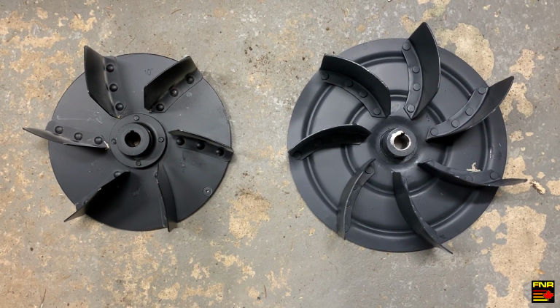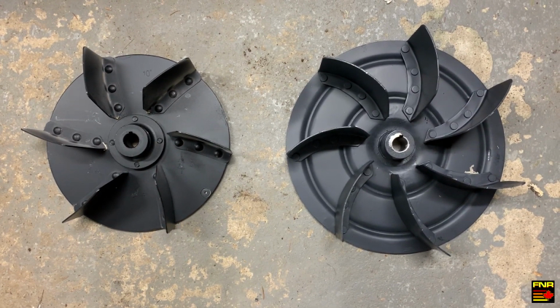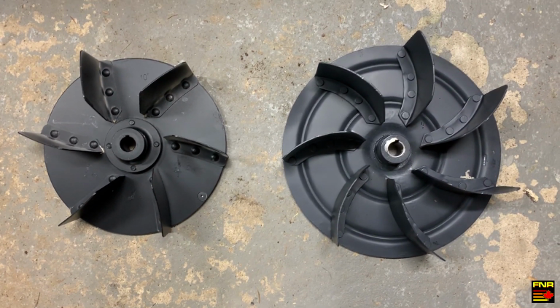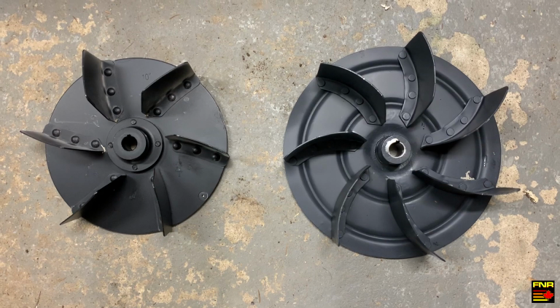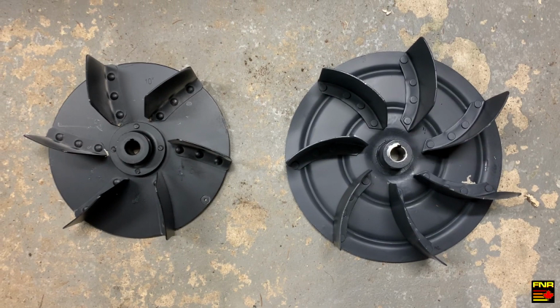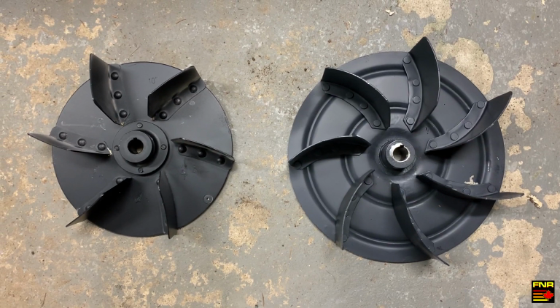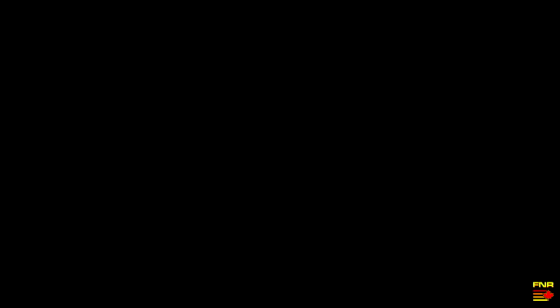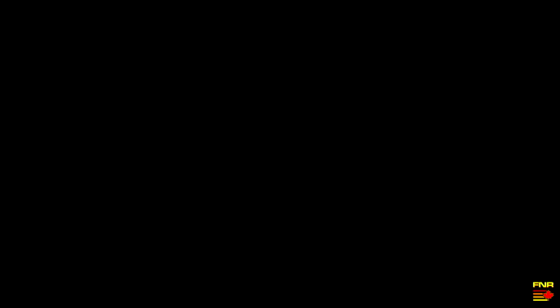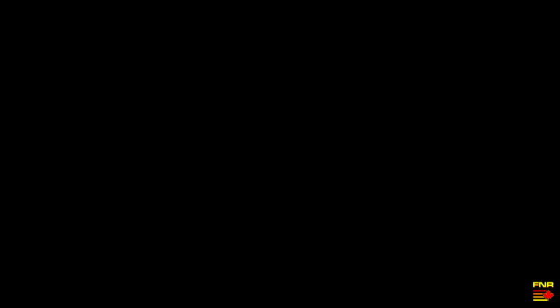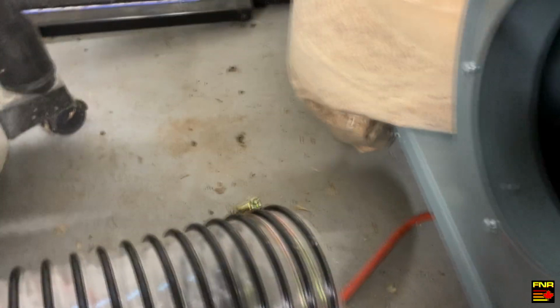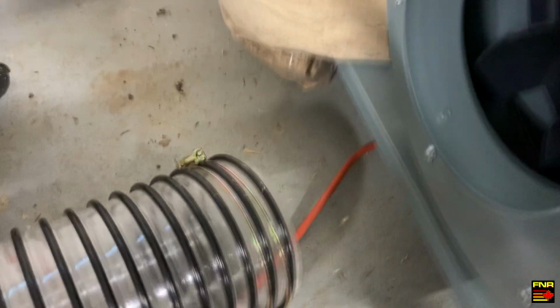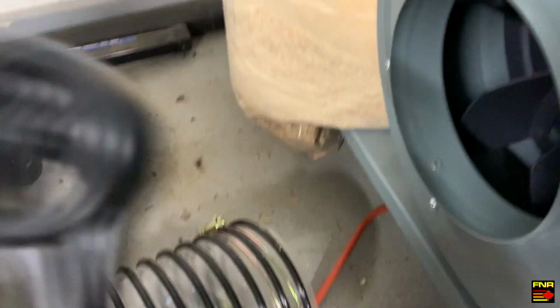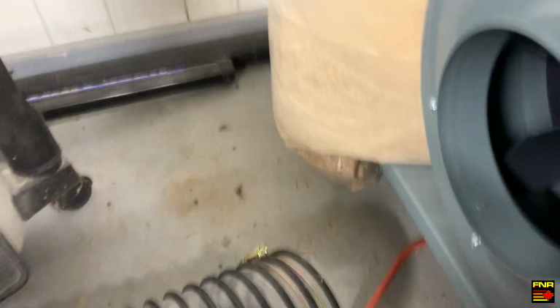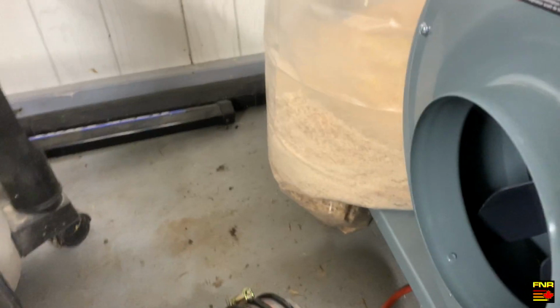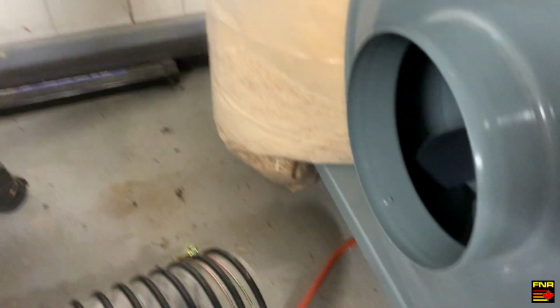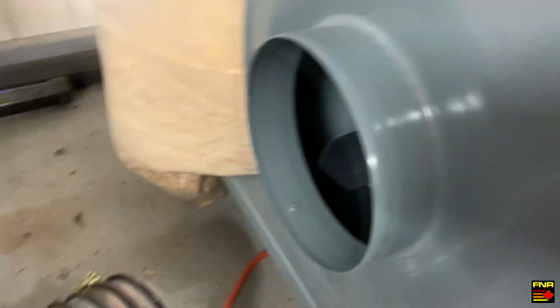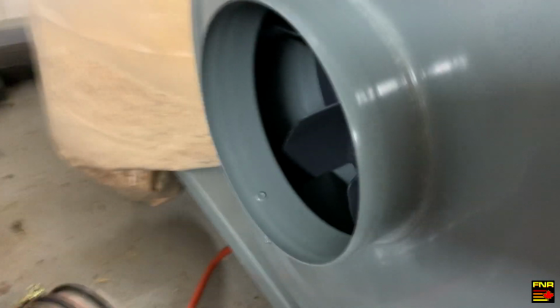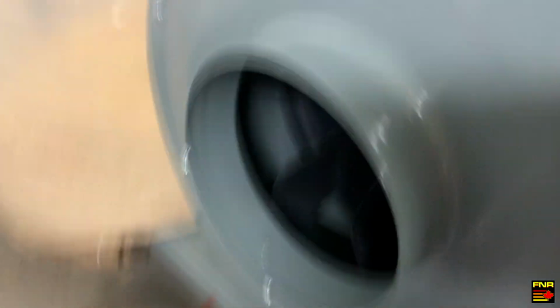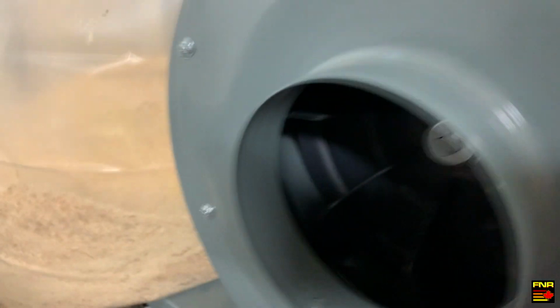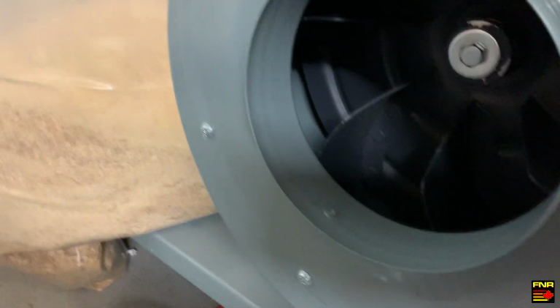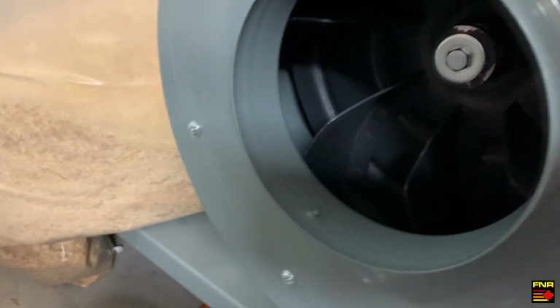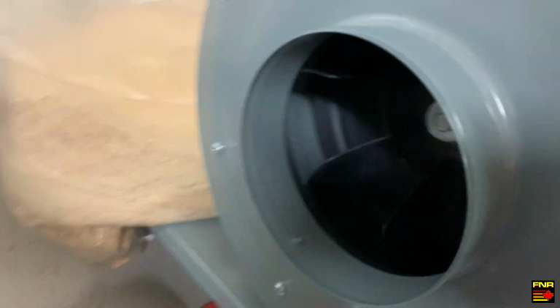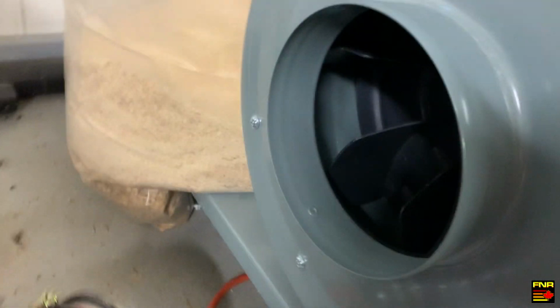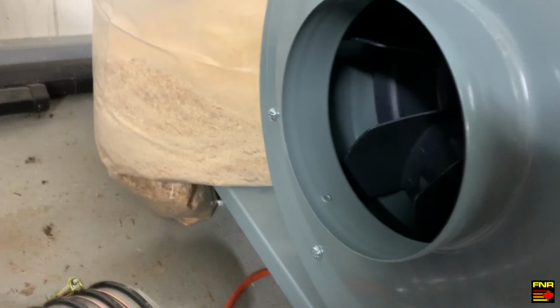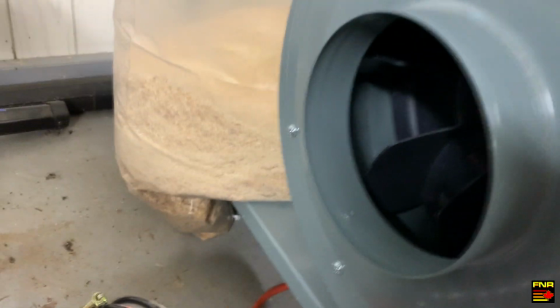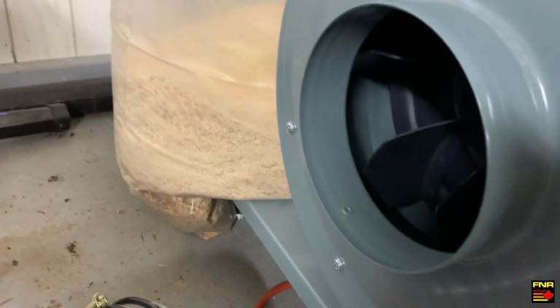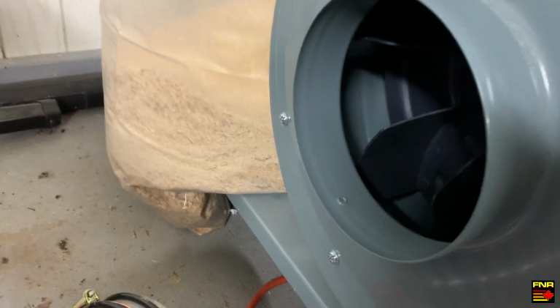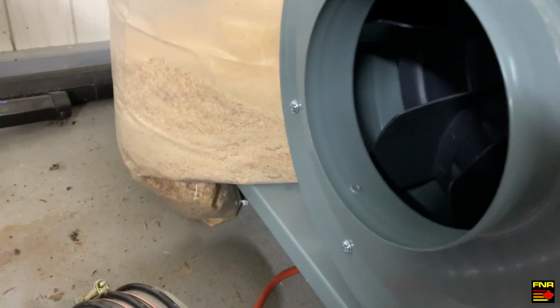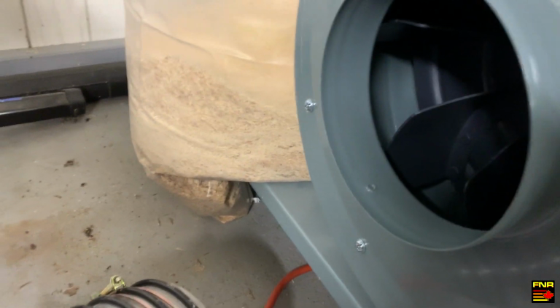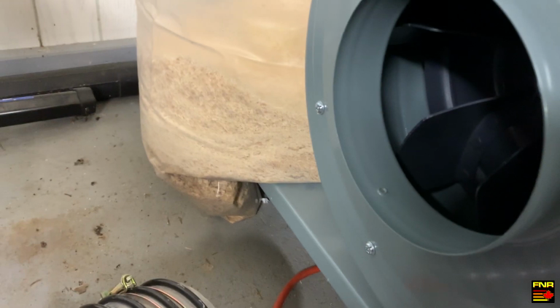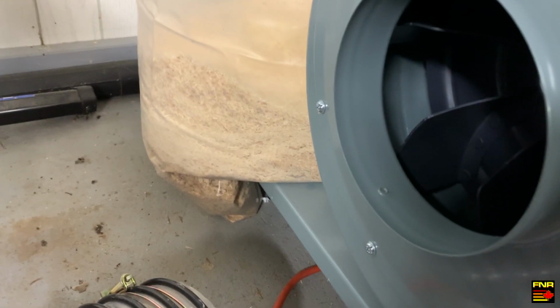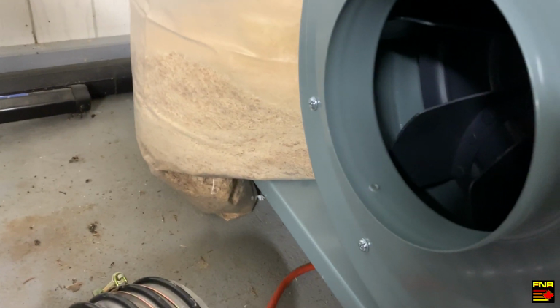The new impeller is now in place. Let's go ahead and fire this up and see what the difference in airflow is.